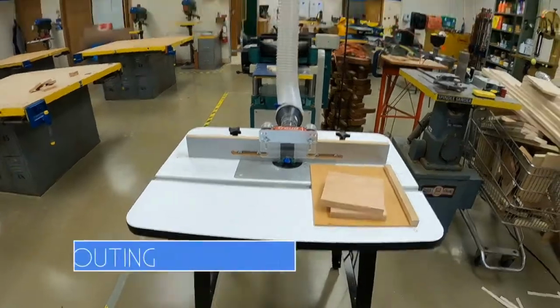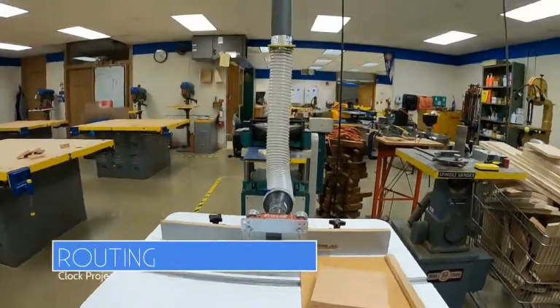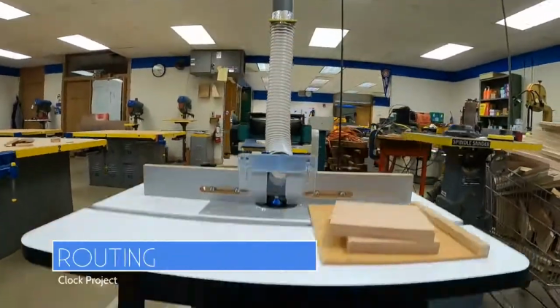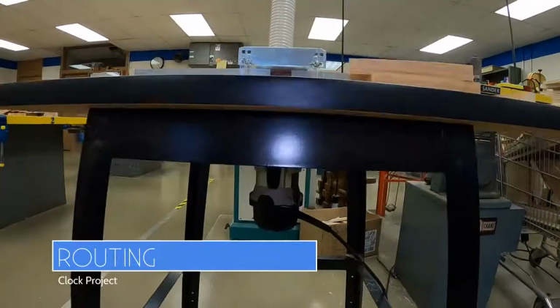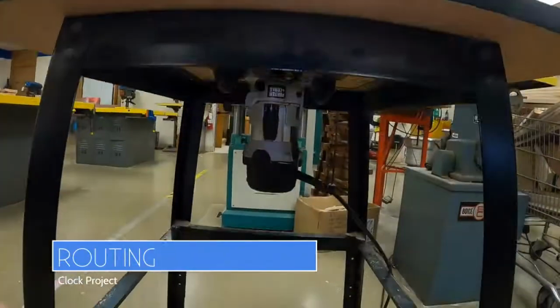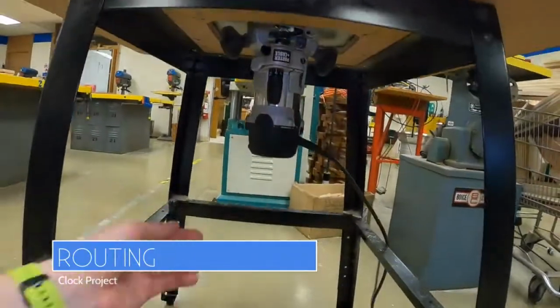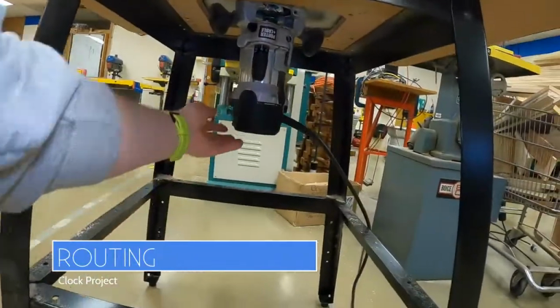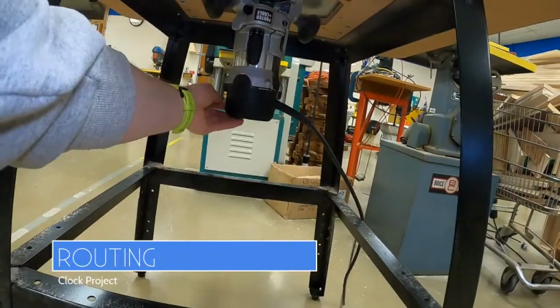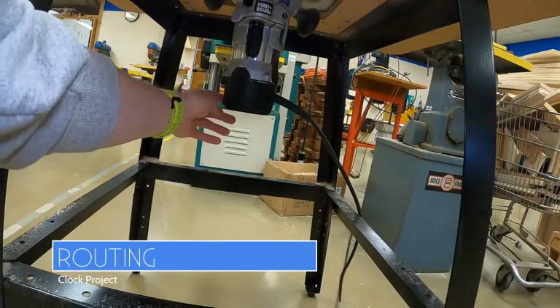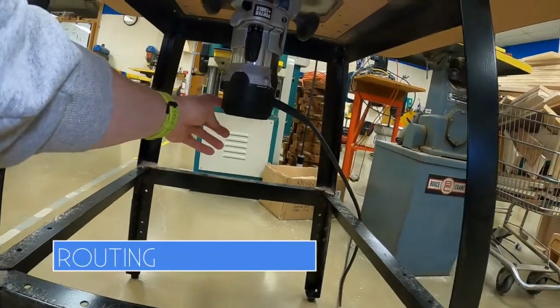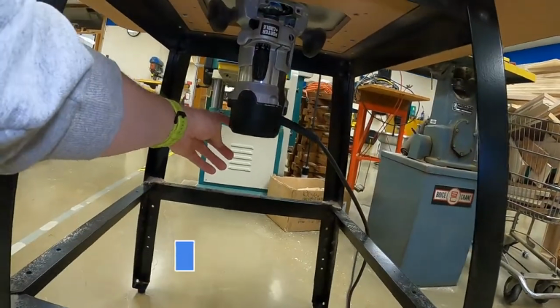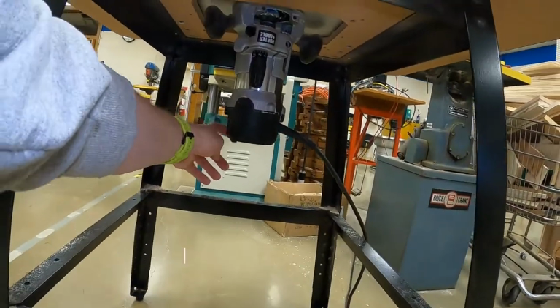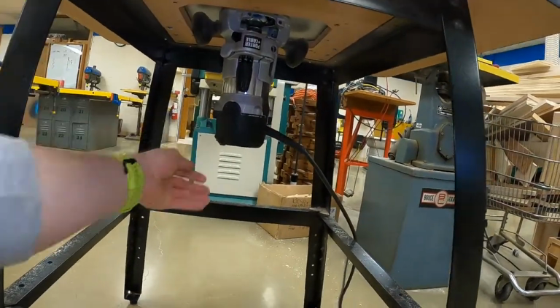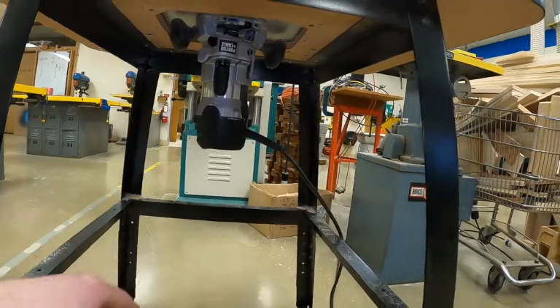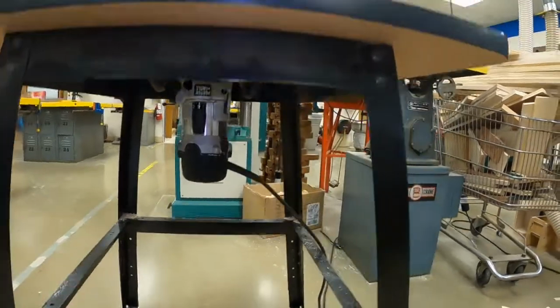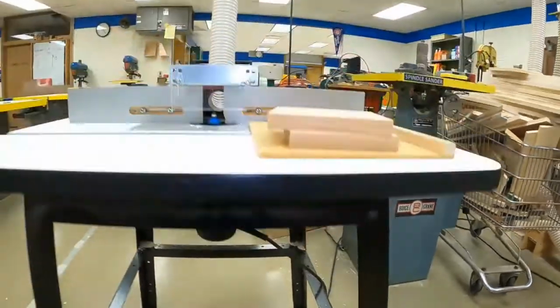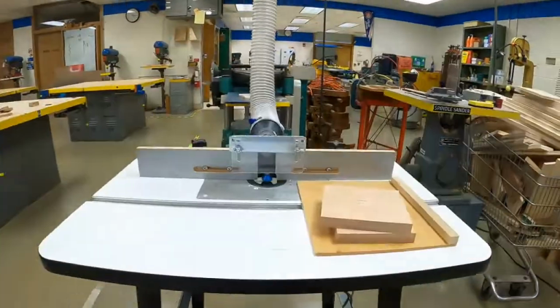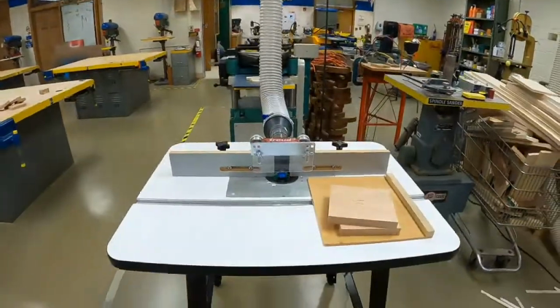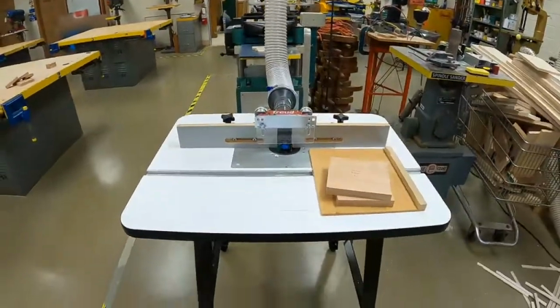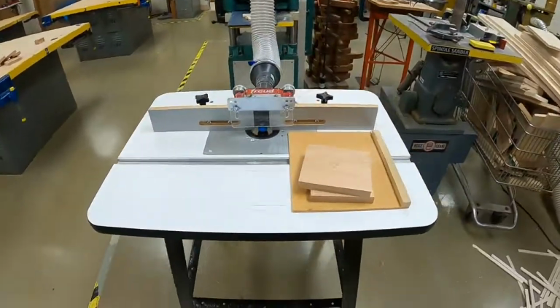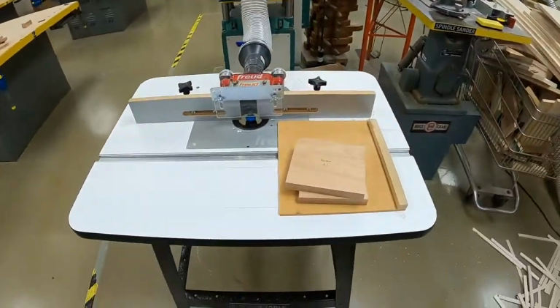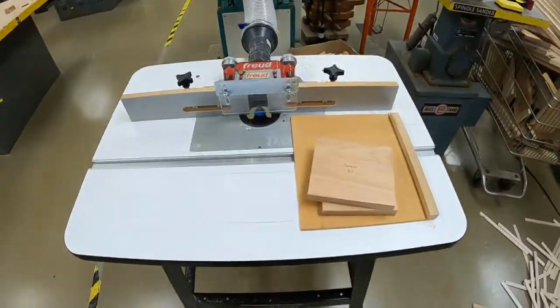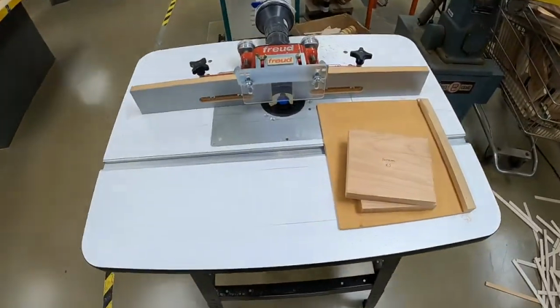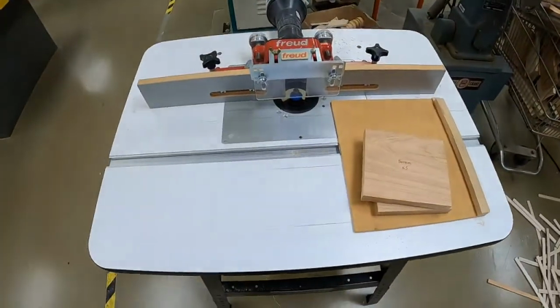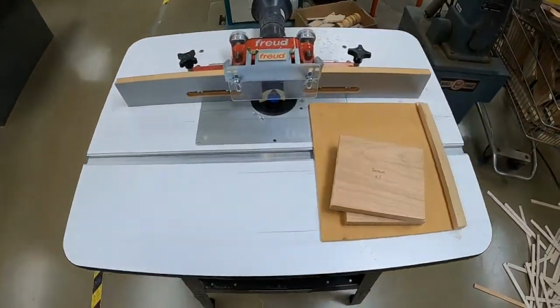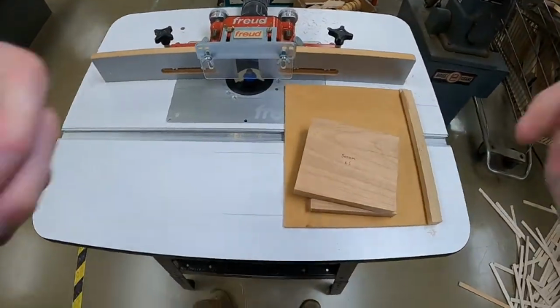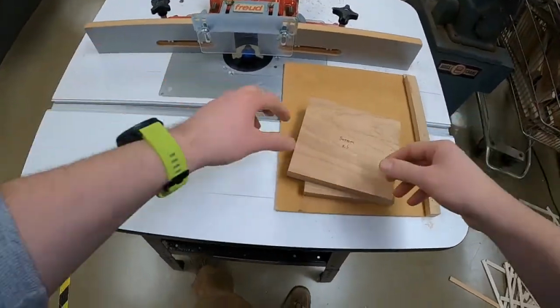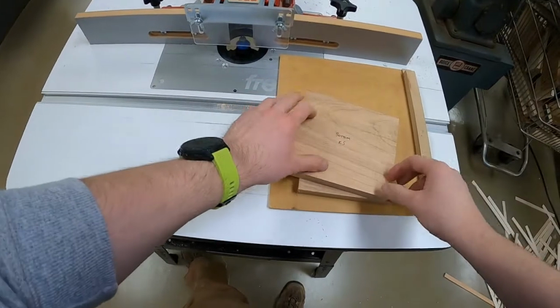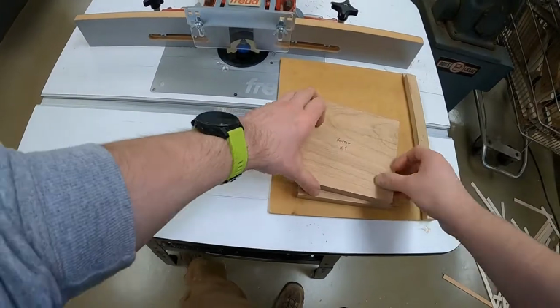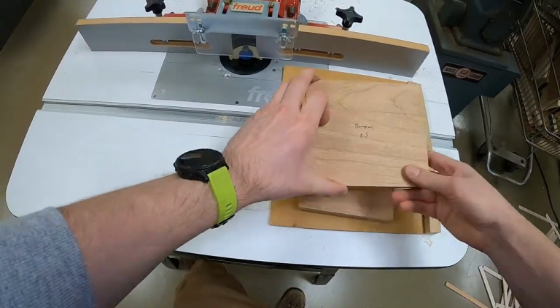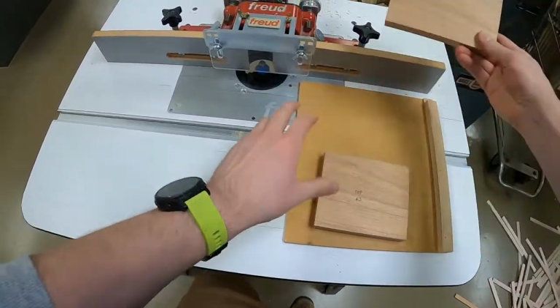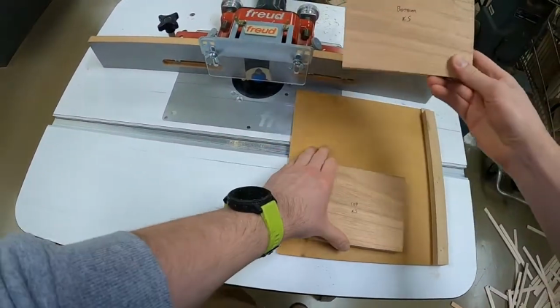On the router table, you will route four edges on both the top and the bottom pieces. After turning that machine on, make sure that your permanent marker is face up on the sled.